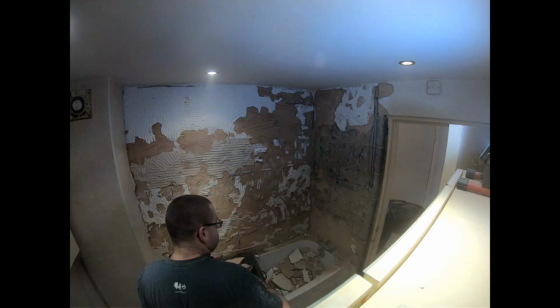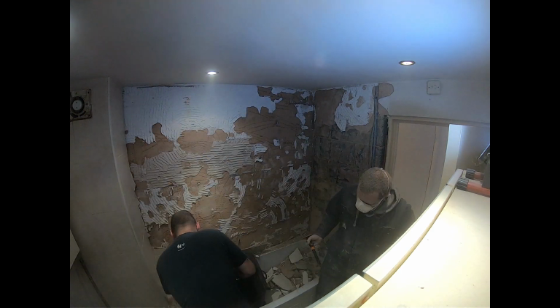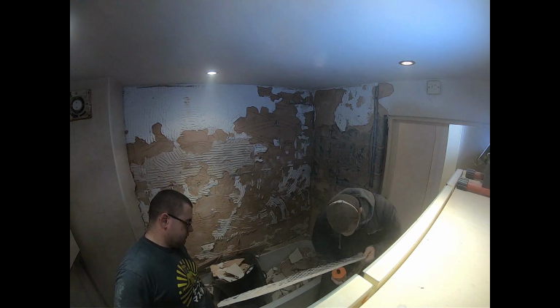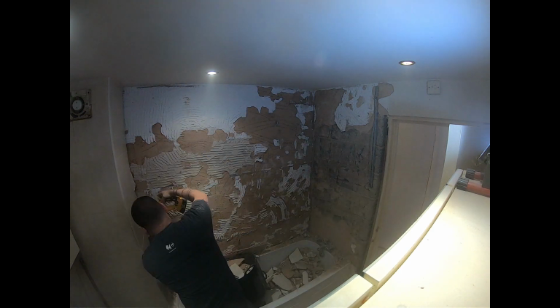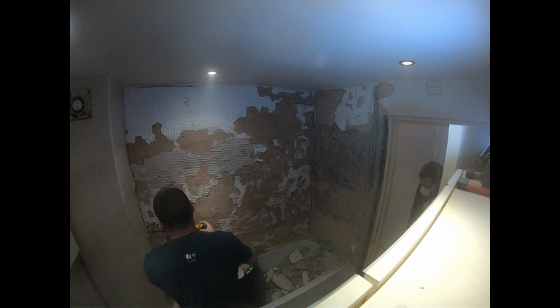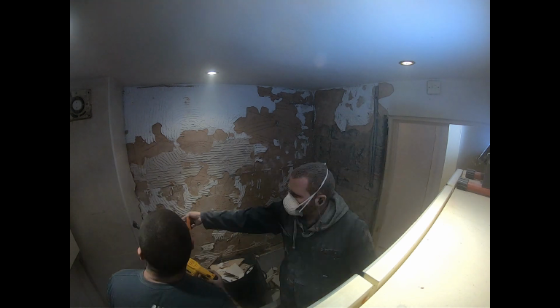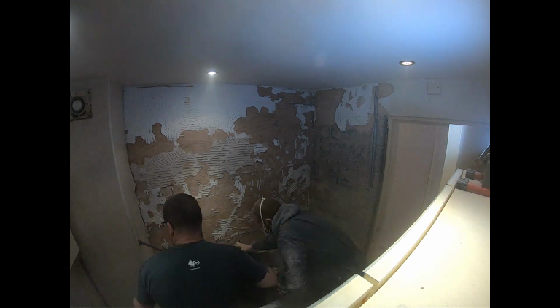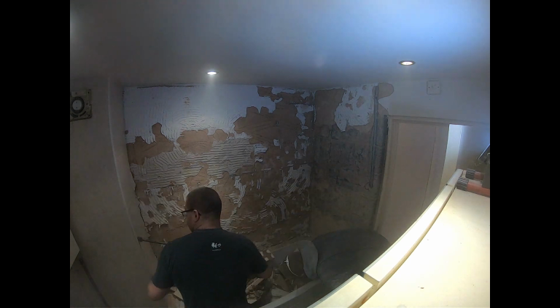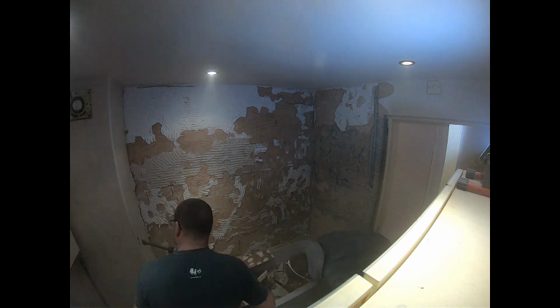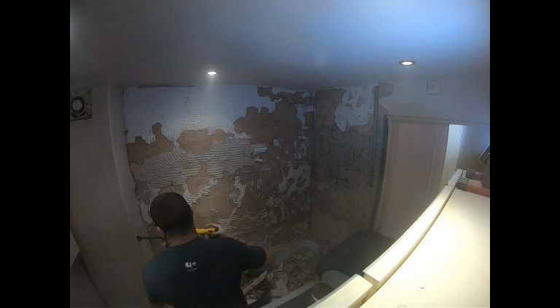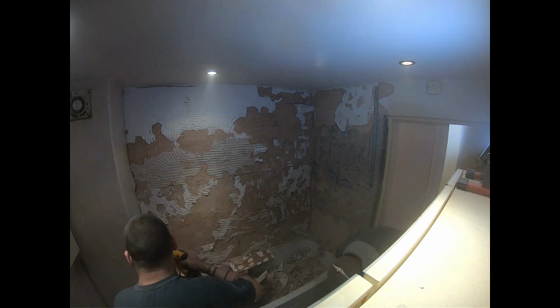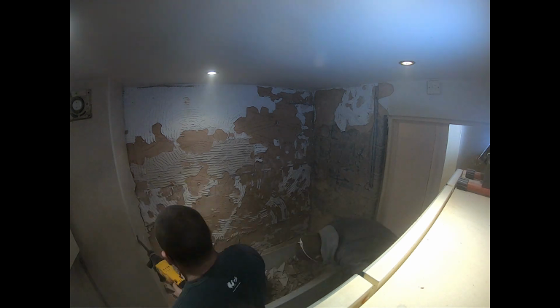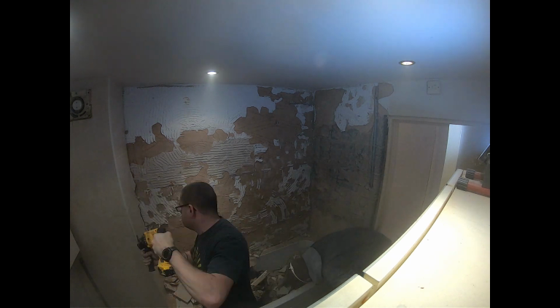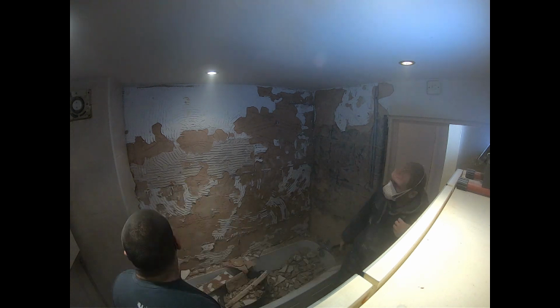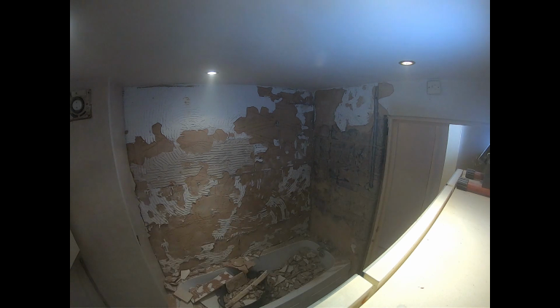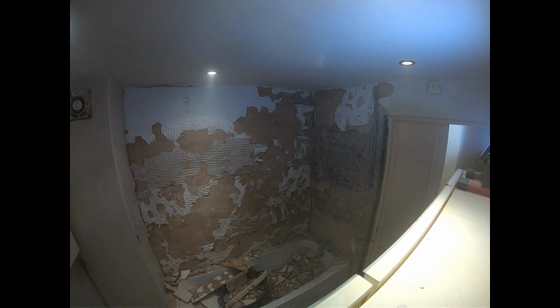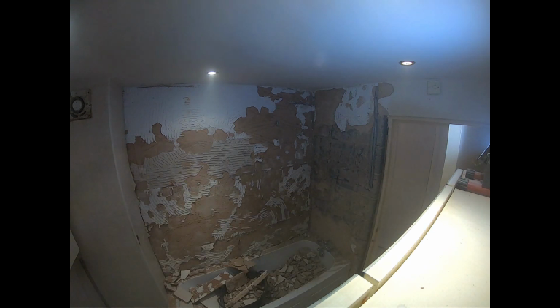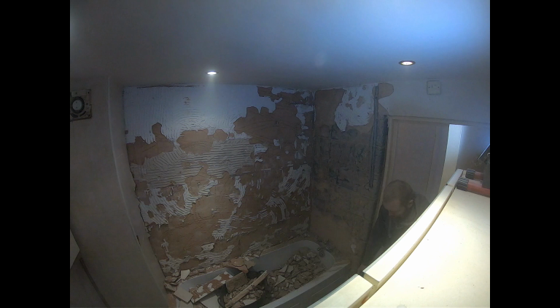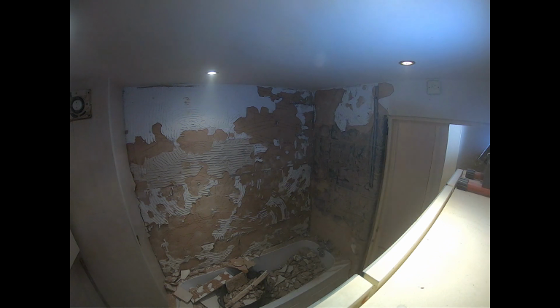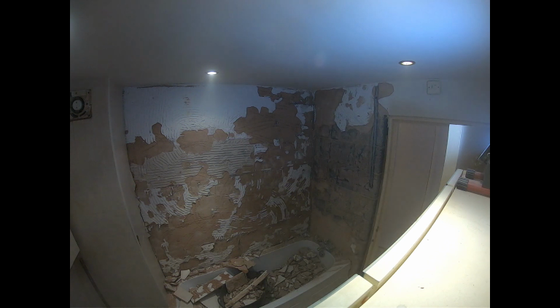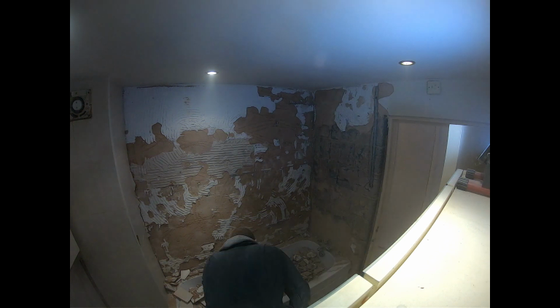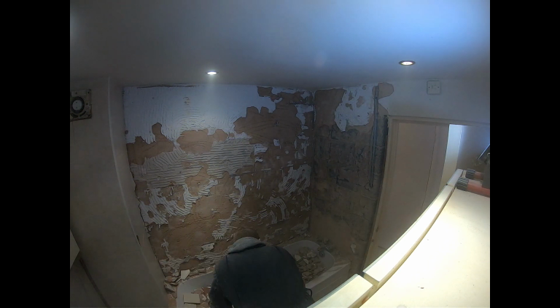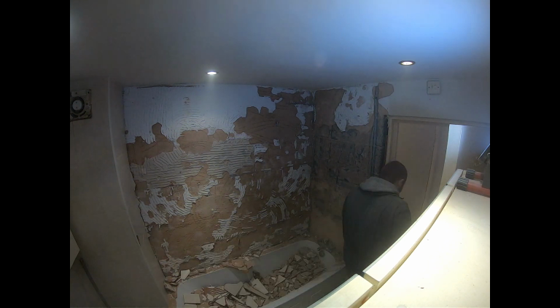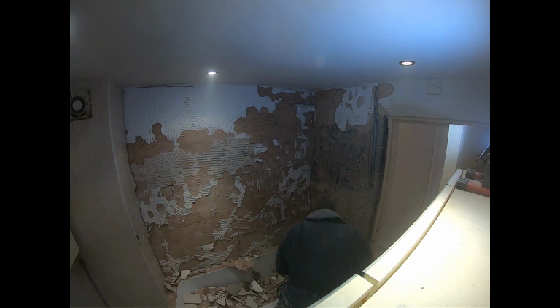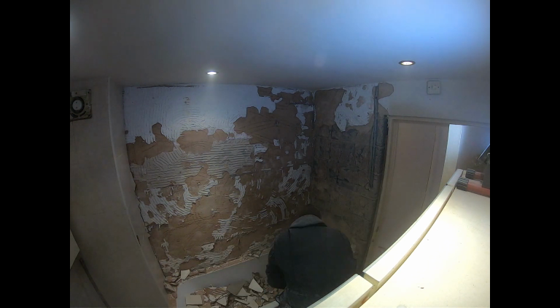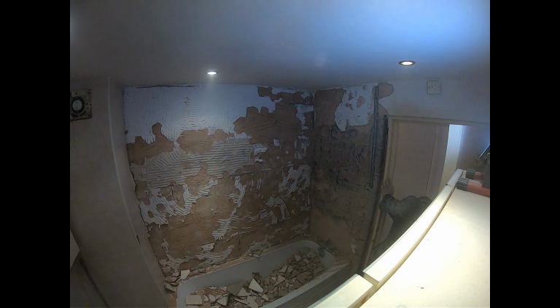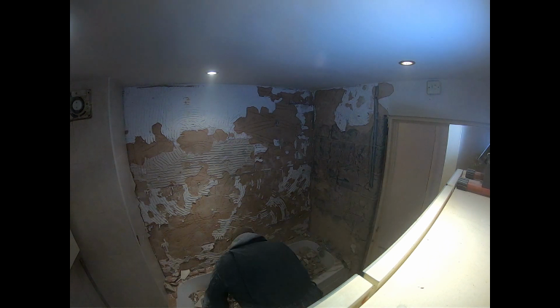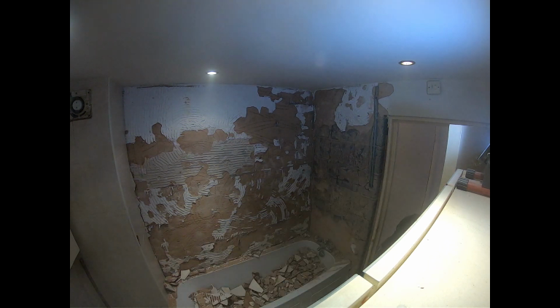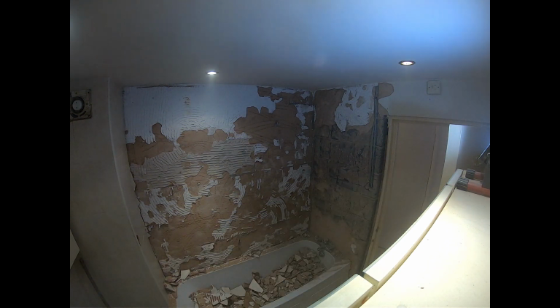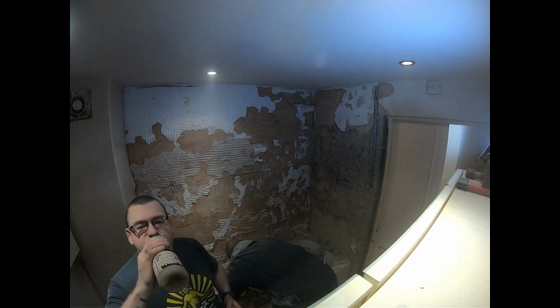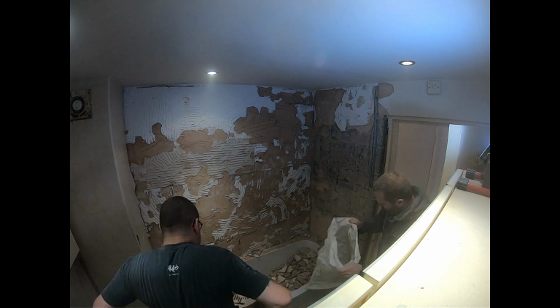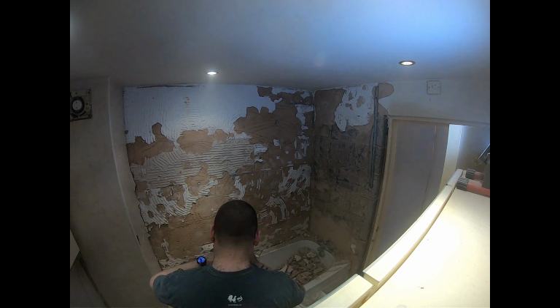I think some of those tiles damaged the bath, because when we started clearing it out we realized there's a dent in the bath. But it doesn't matter — I was thinking I might replace it anyway.